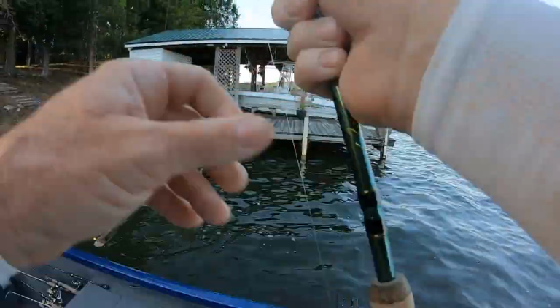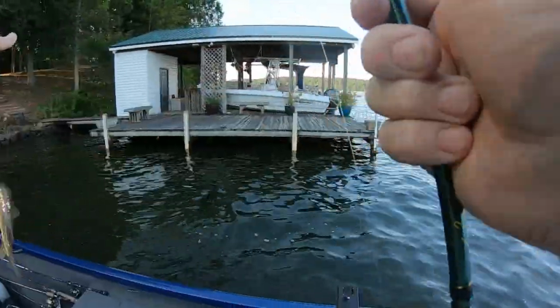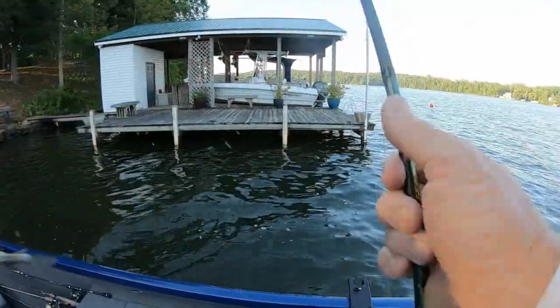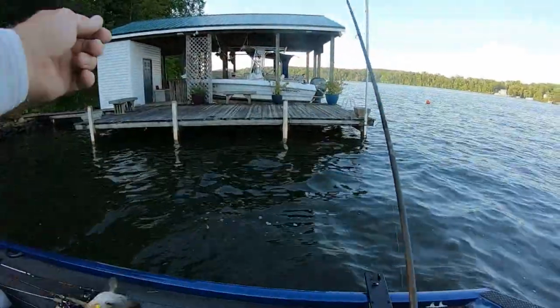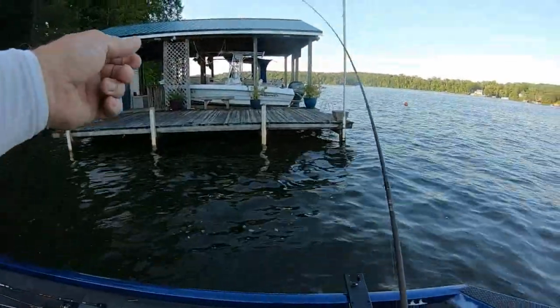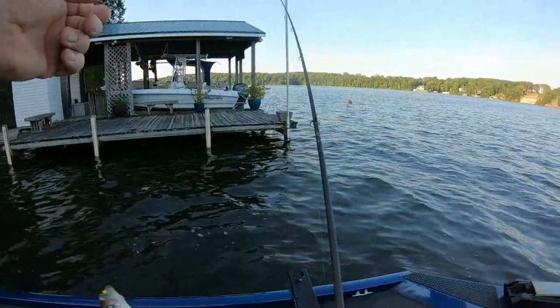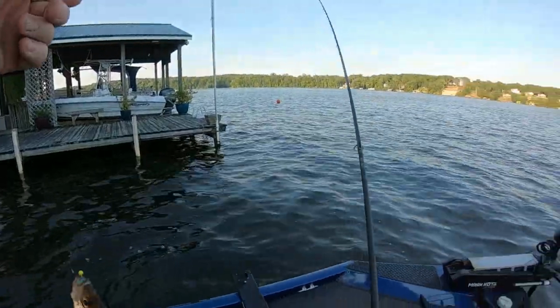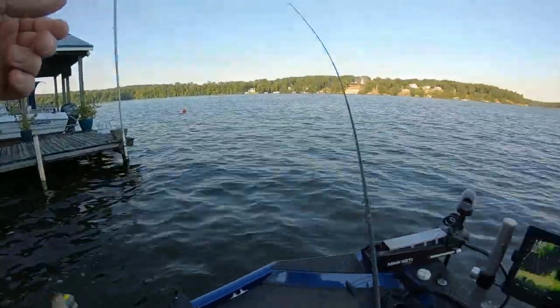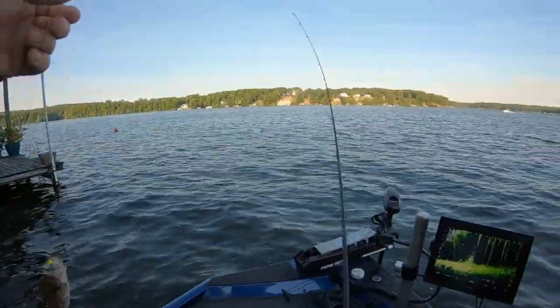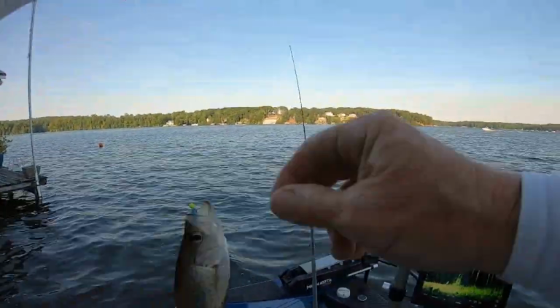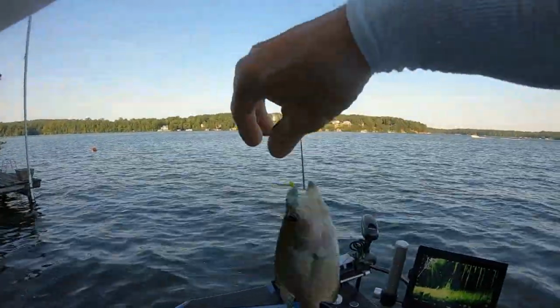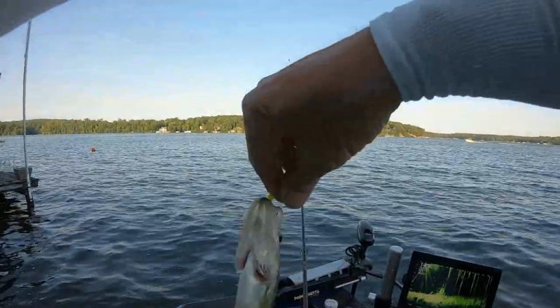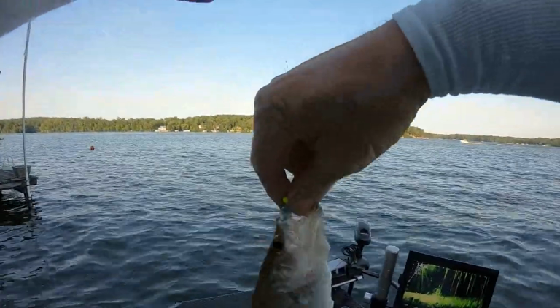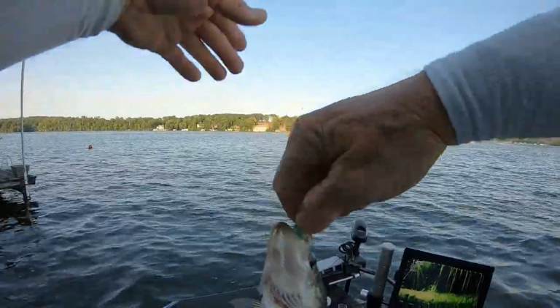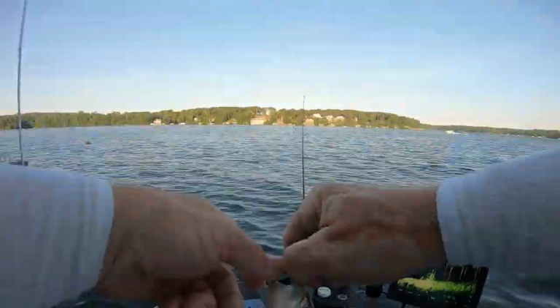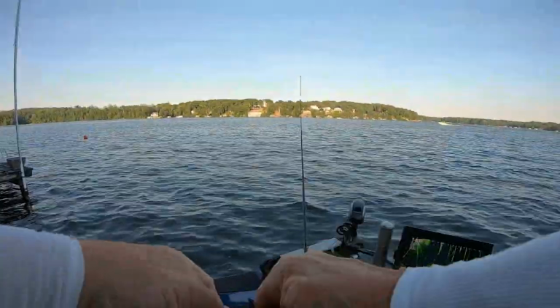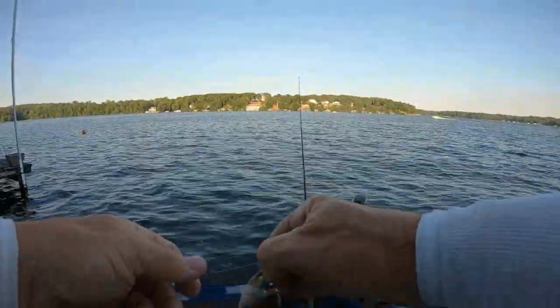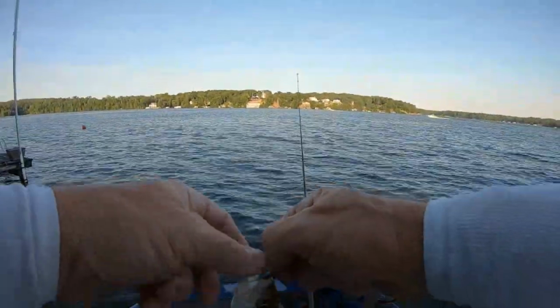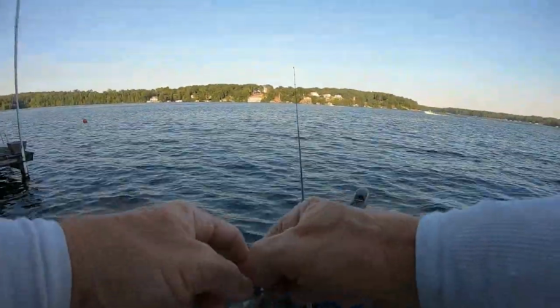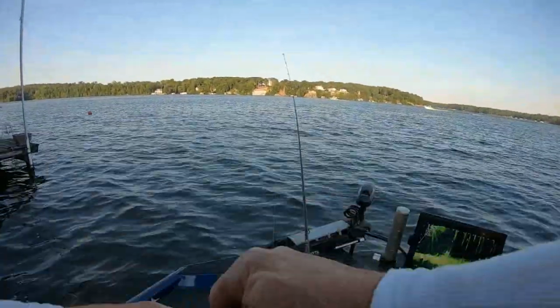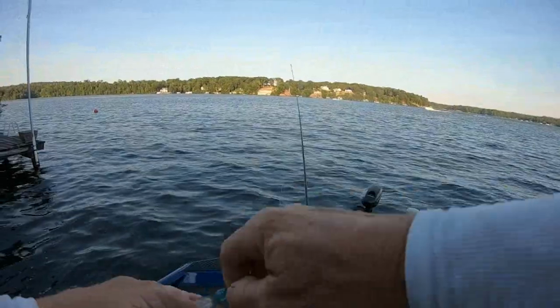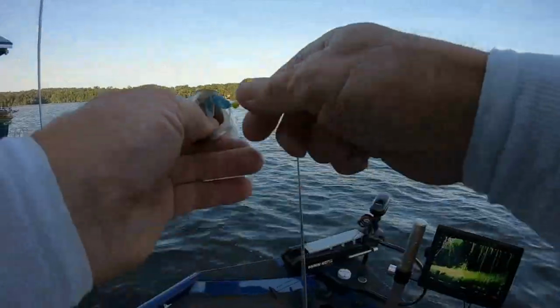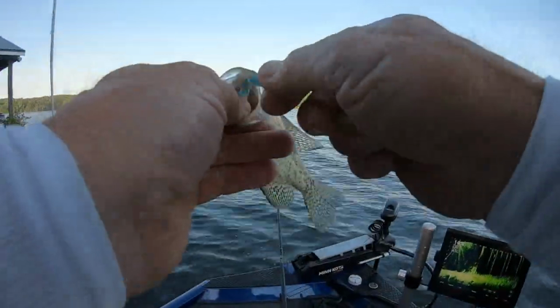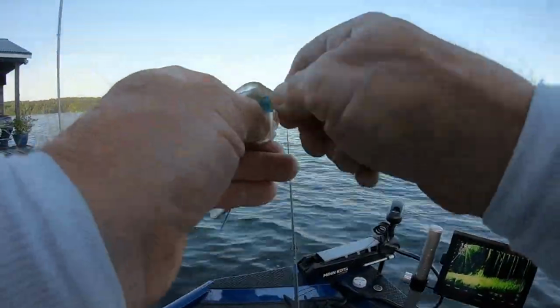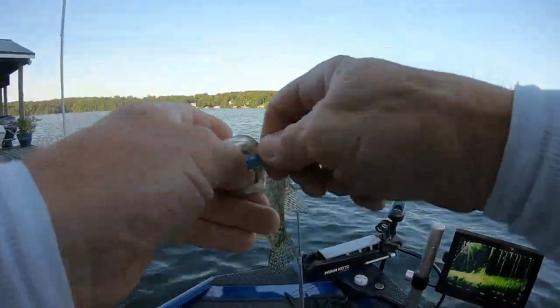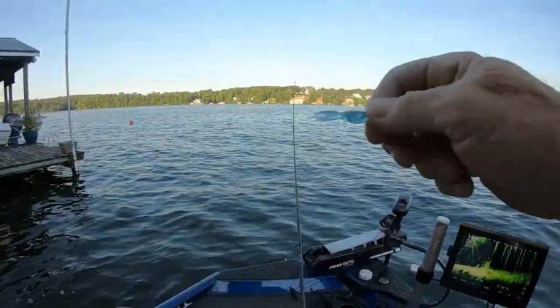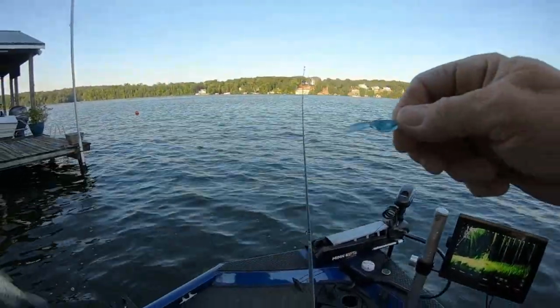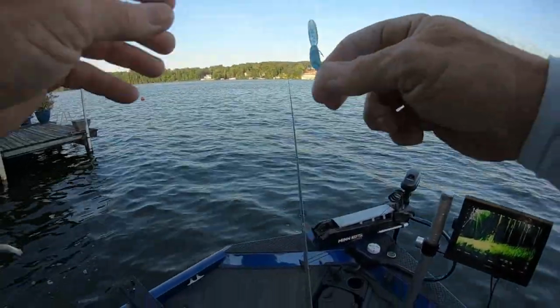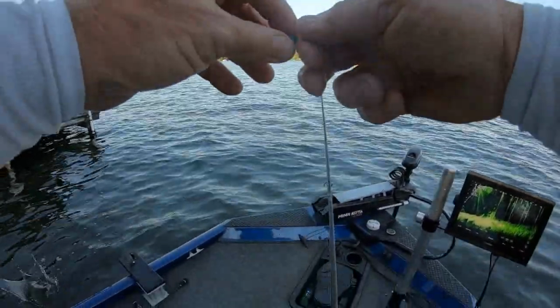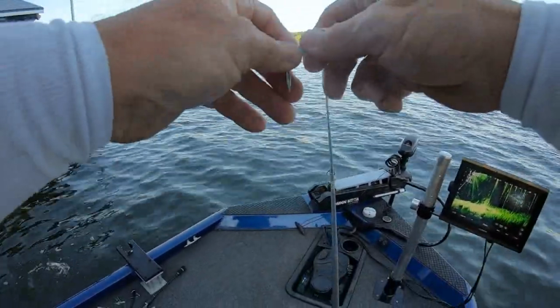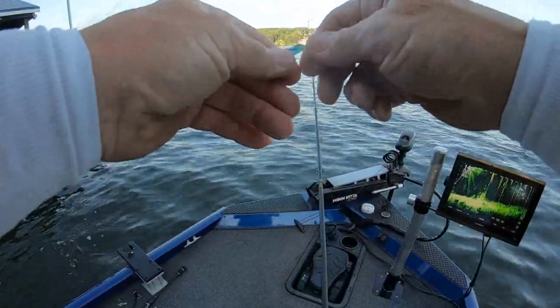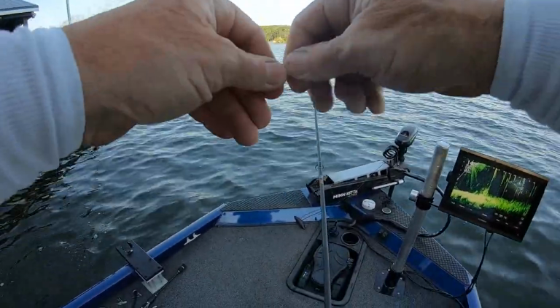That's a small one. The boat traffic on a Friday afternoon — I don't think I'll do this again for a while. That's why I fish in the mornings most of the time, from daylight to about 10 o'clock.